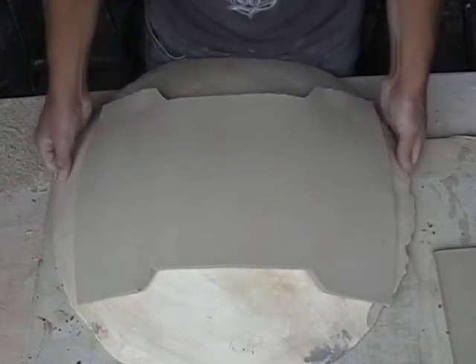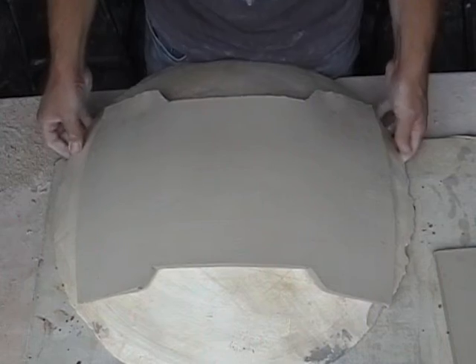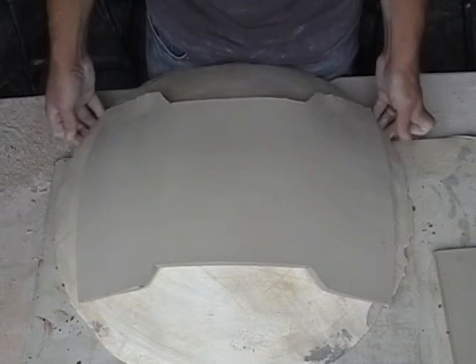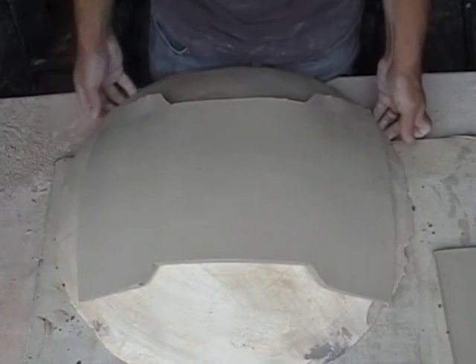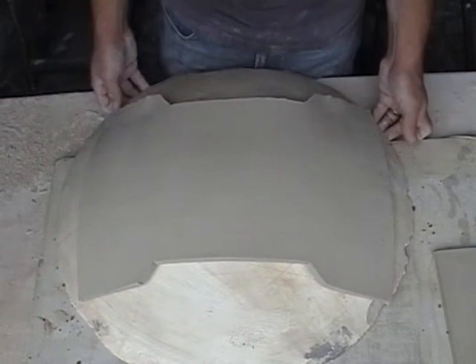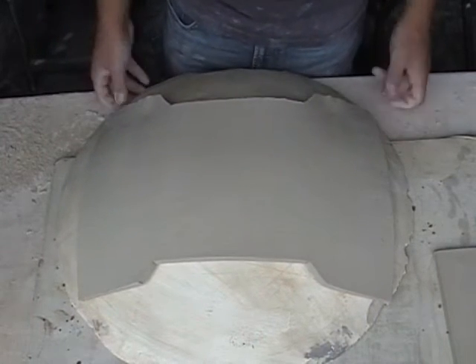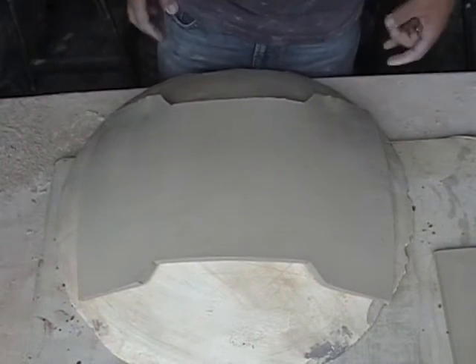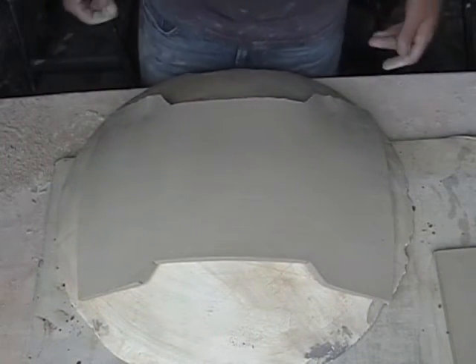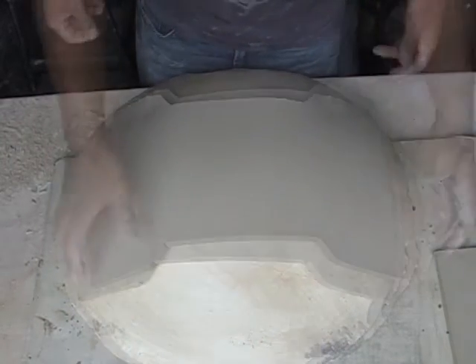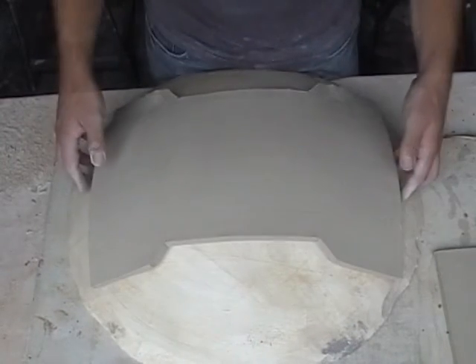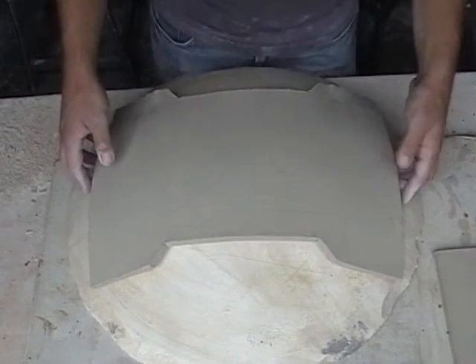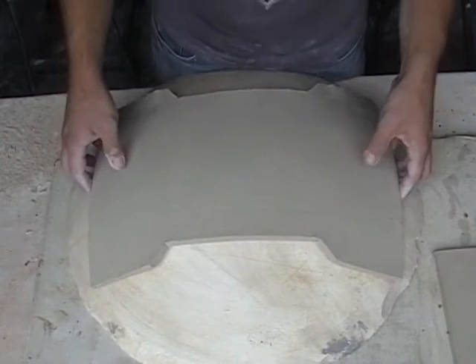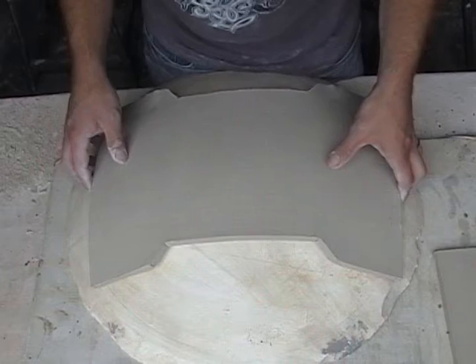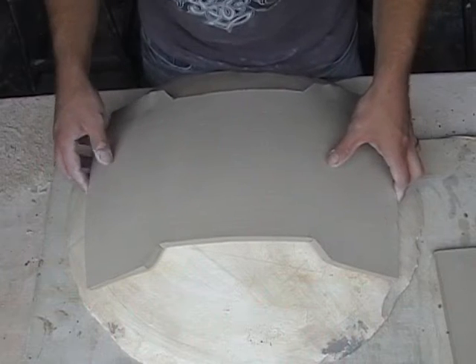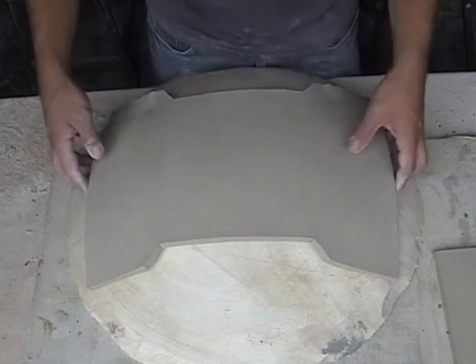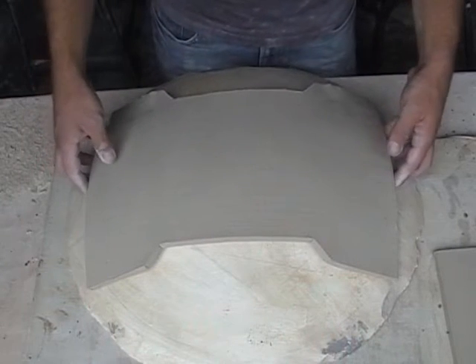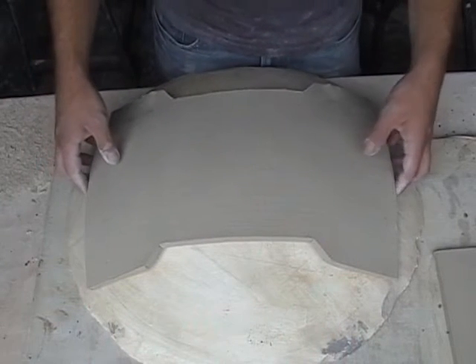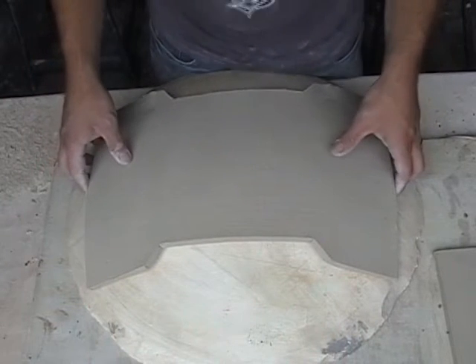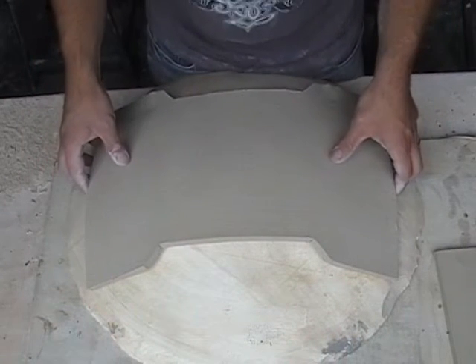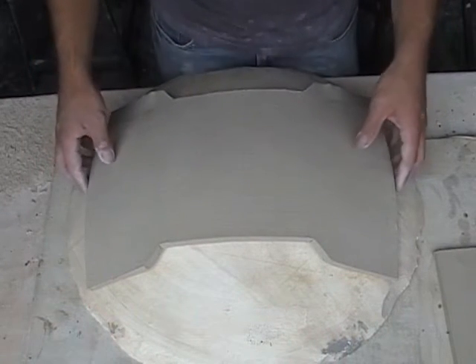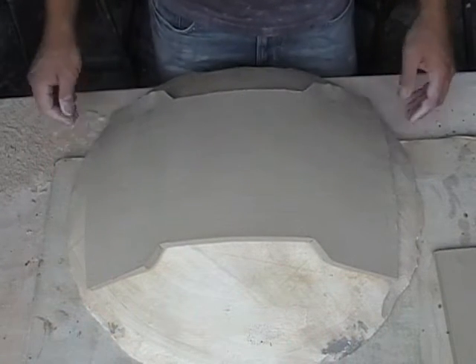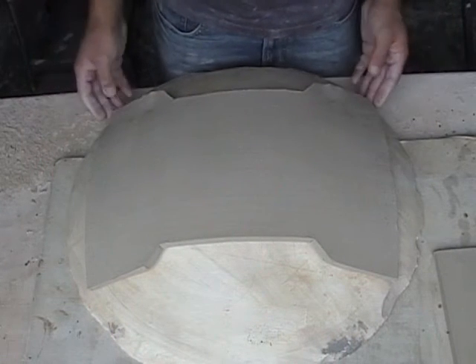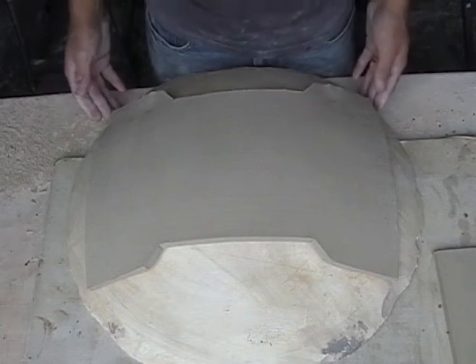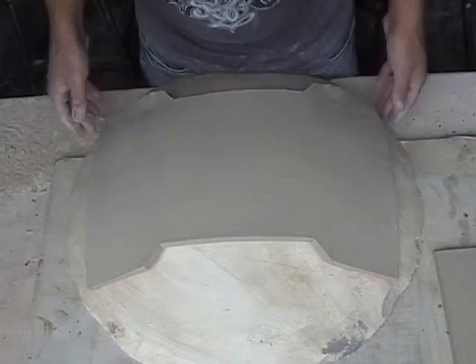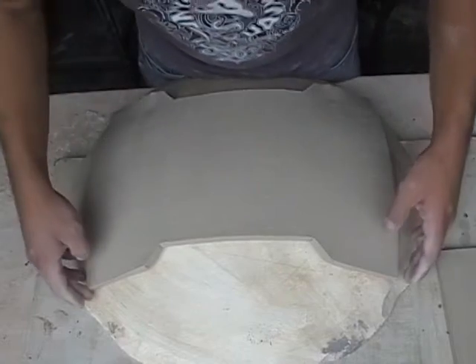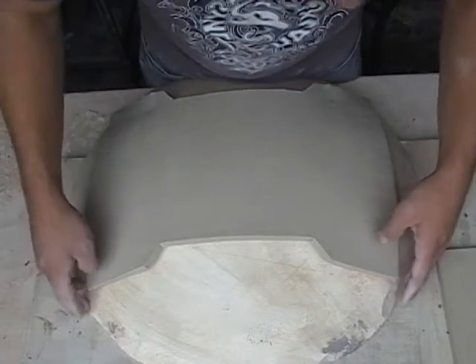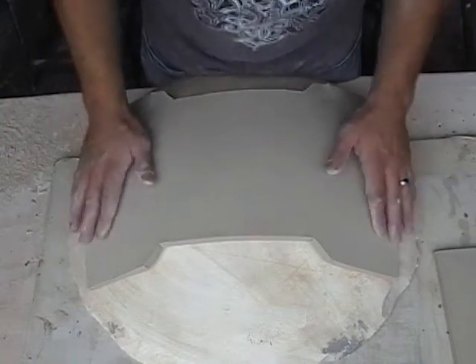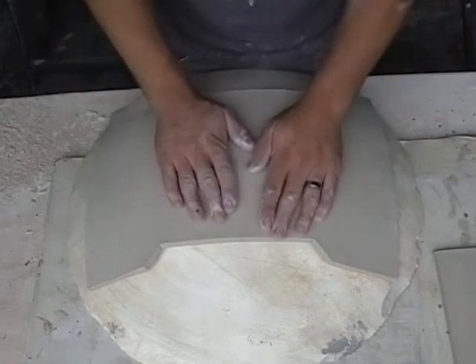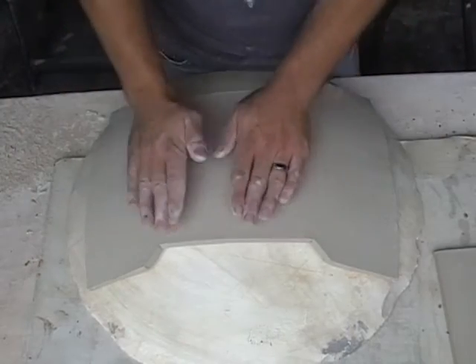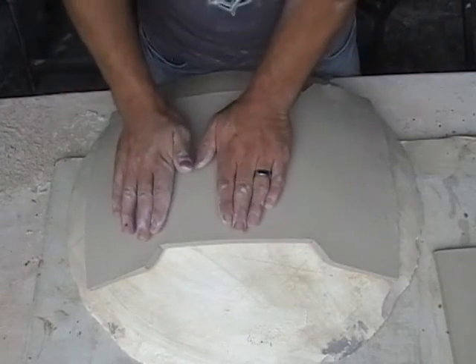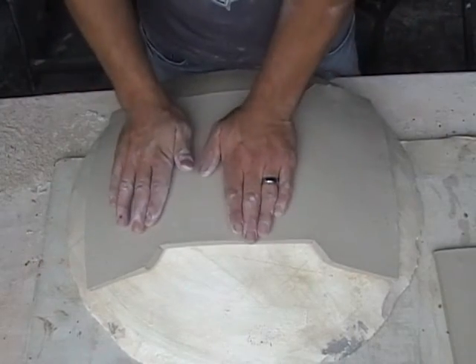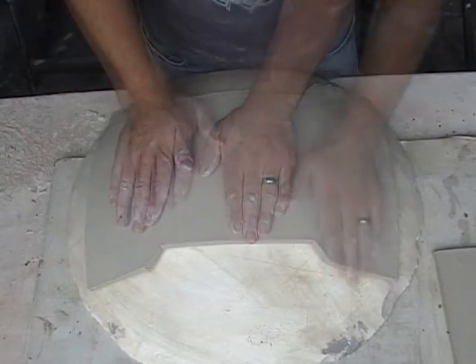Once it's on the bust, you can start making sure it's in the middle. Then just start pressing down from the middle outward, taking the form of the concave bust.